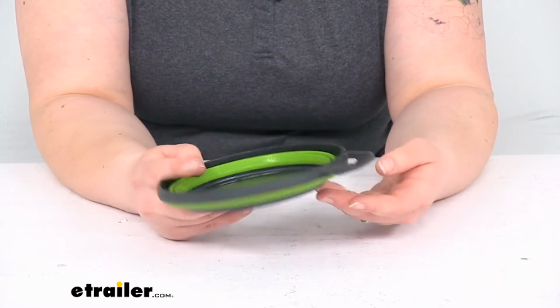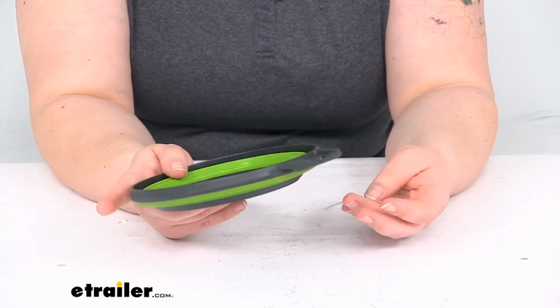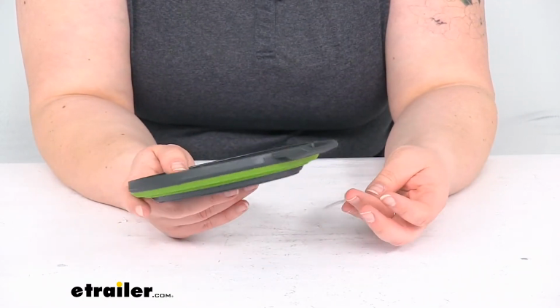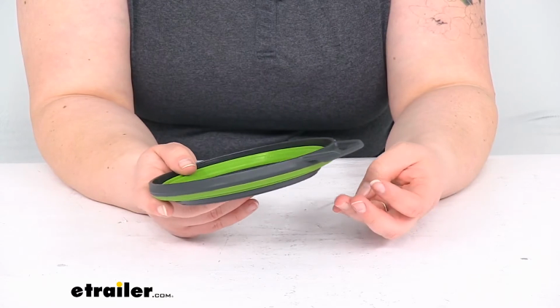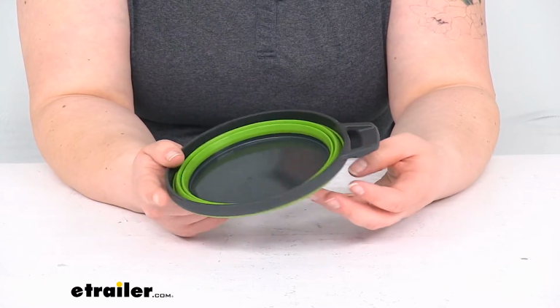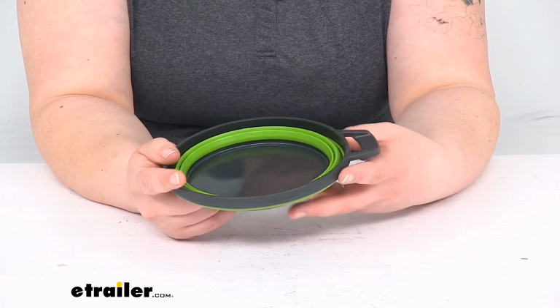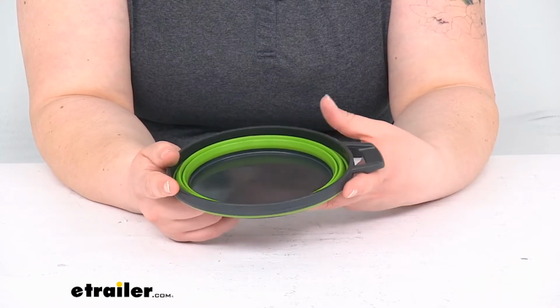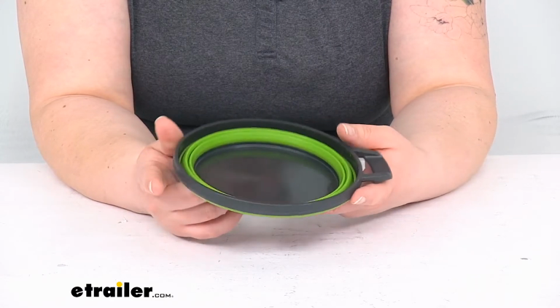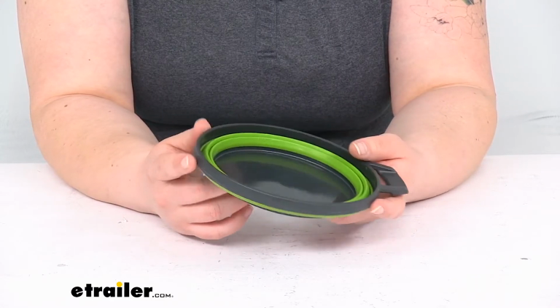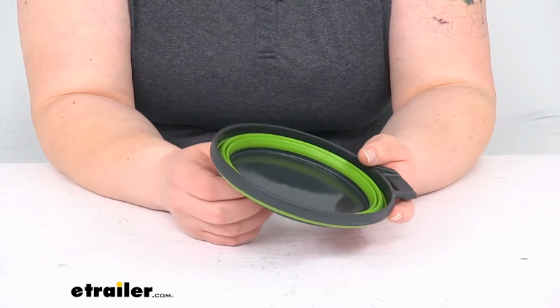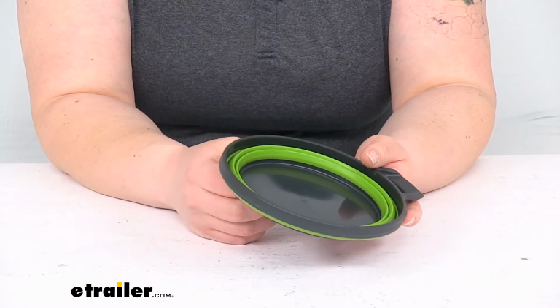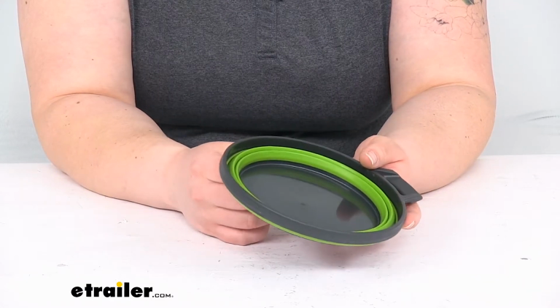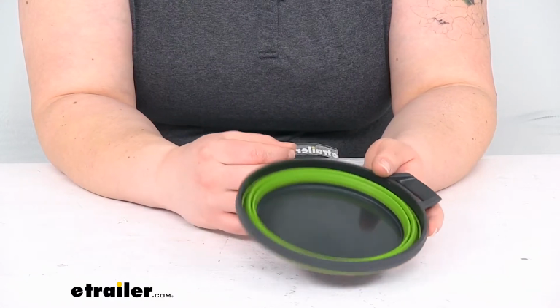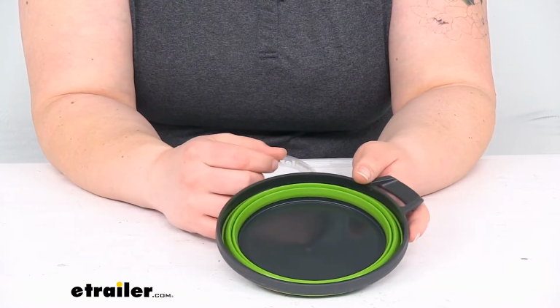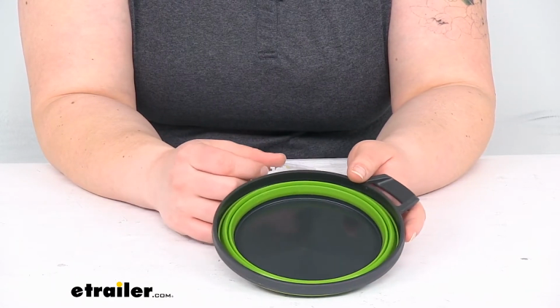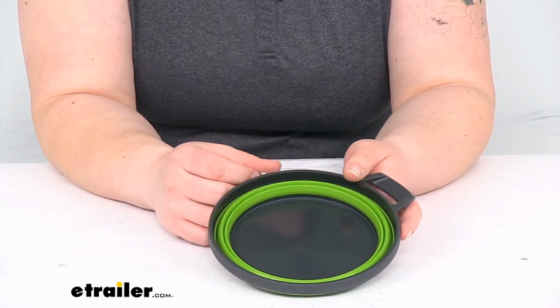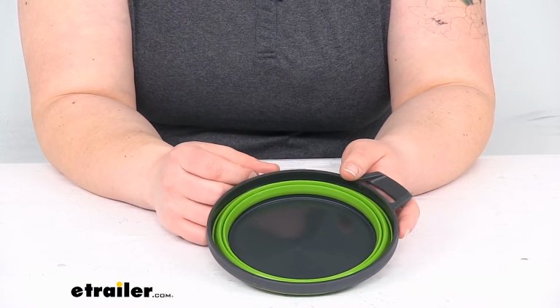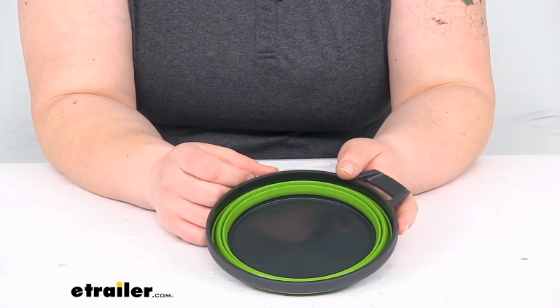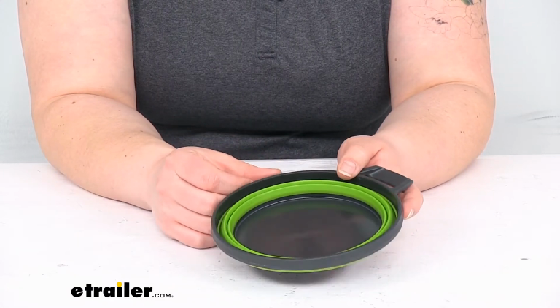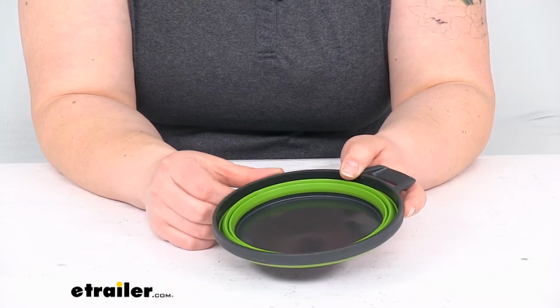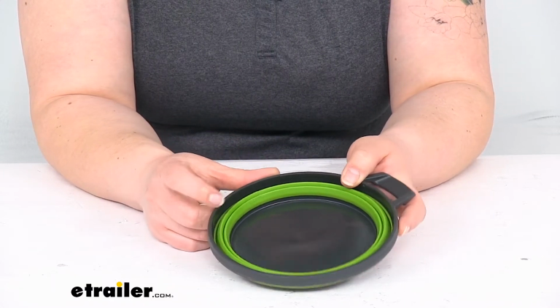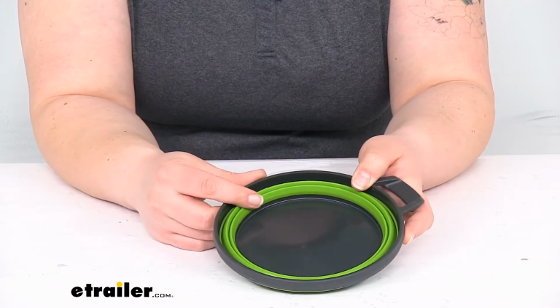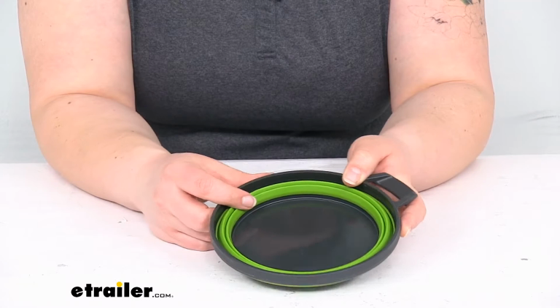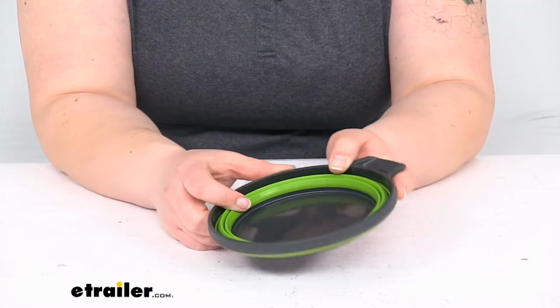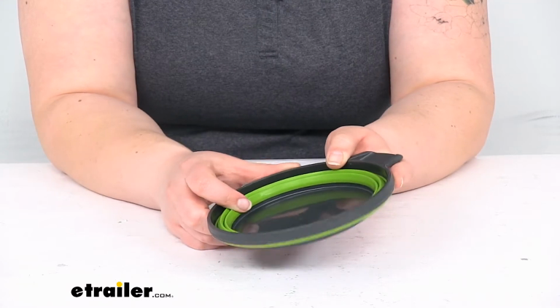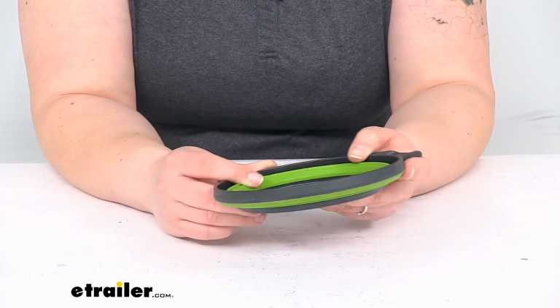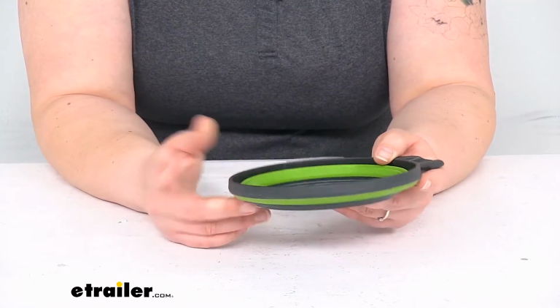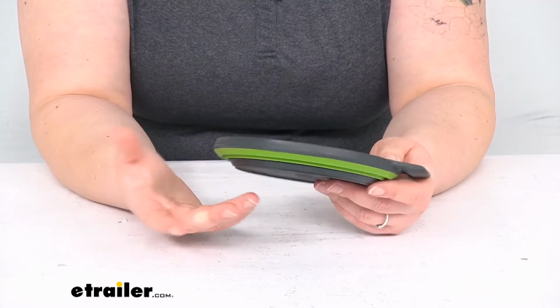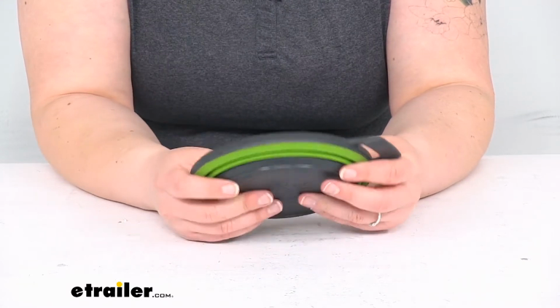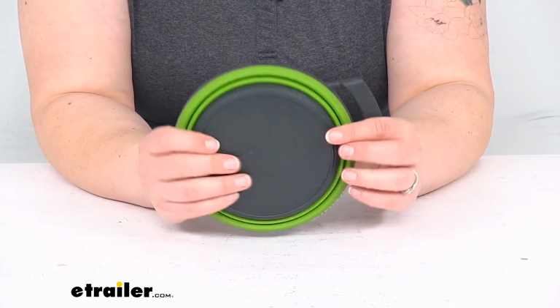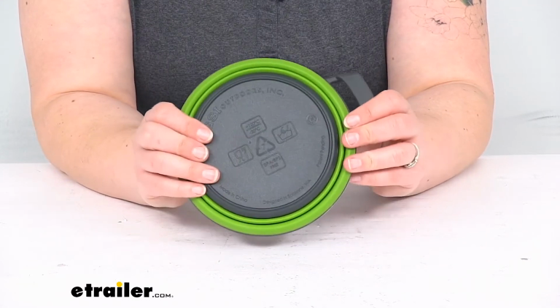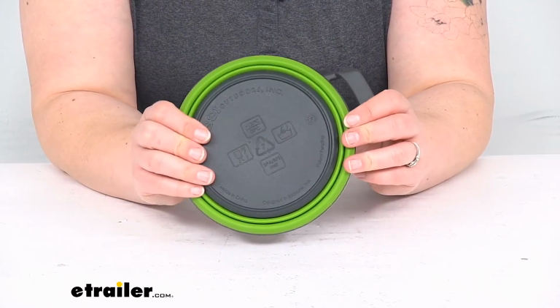It's also available in a couple other configurations. There's another version that comes with a lid, which is nice for storage overall.